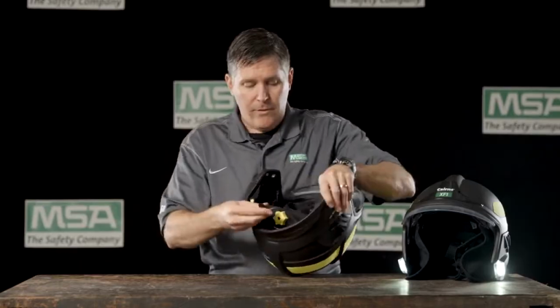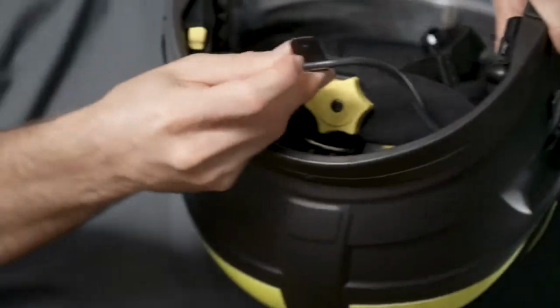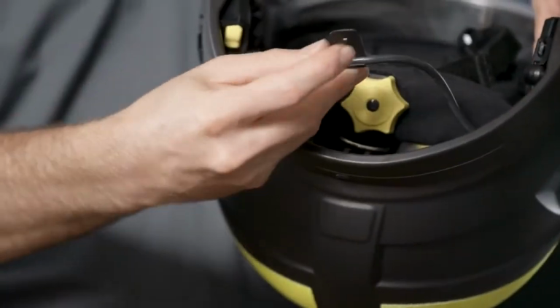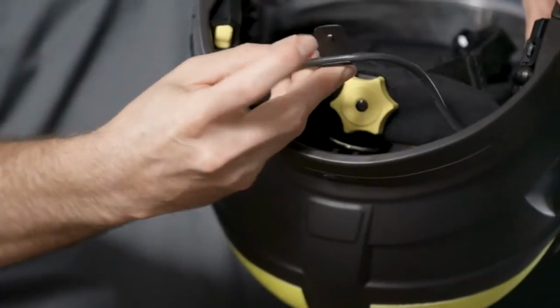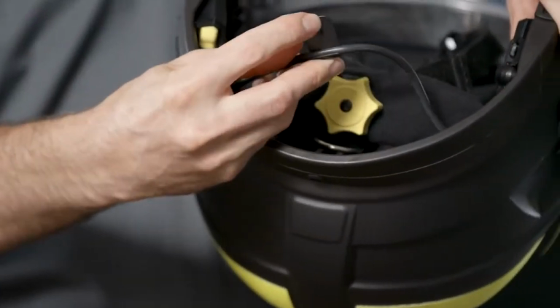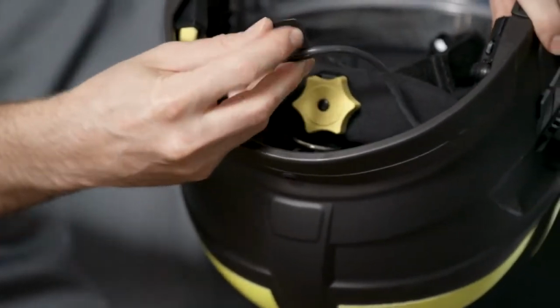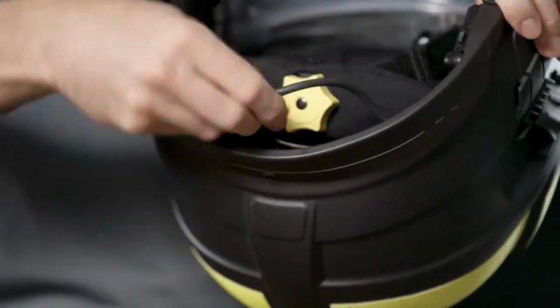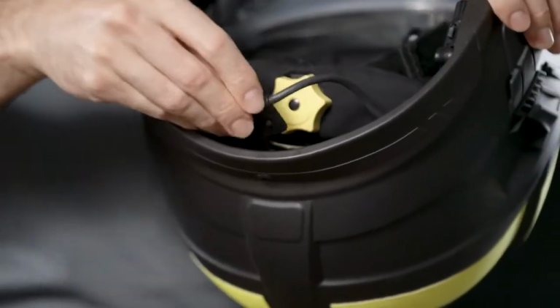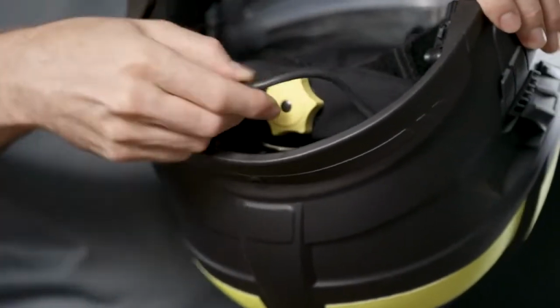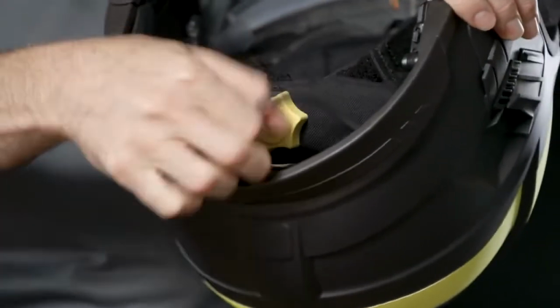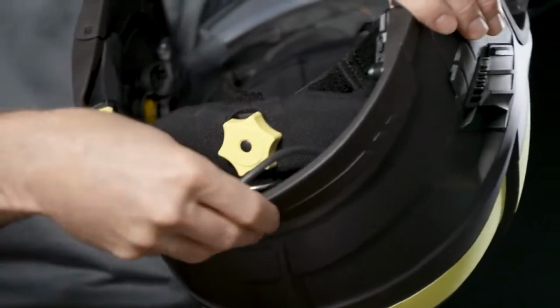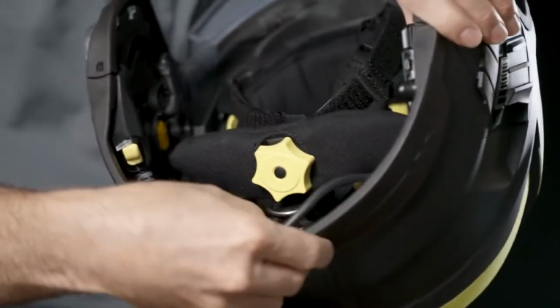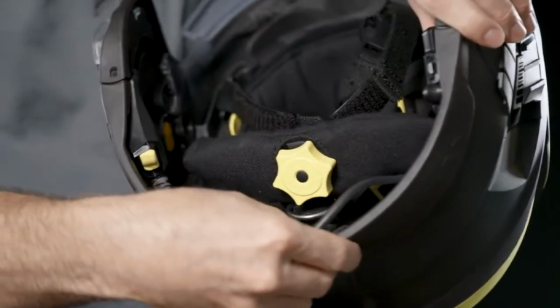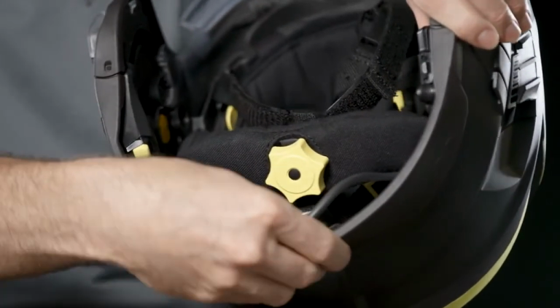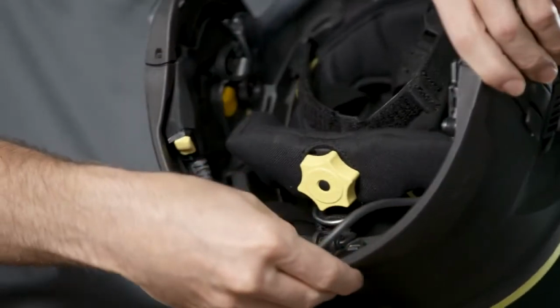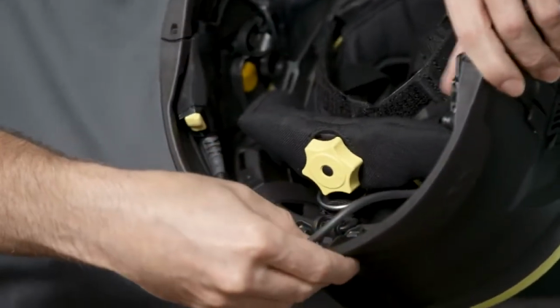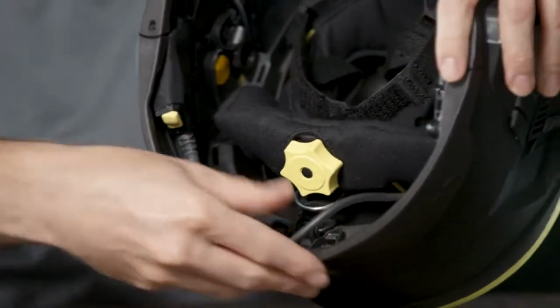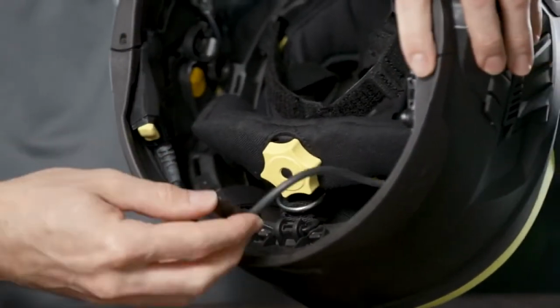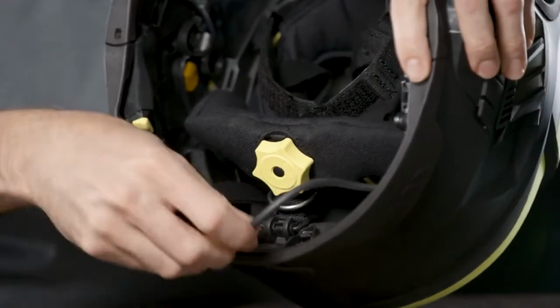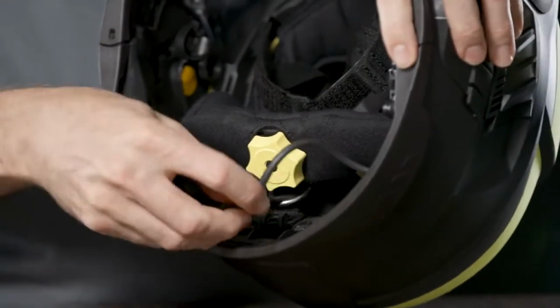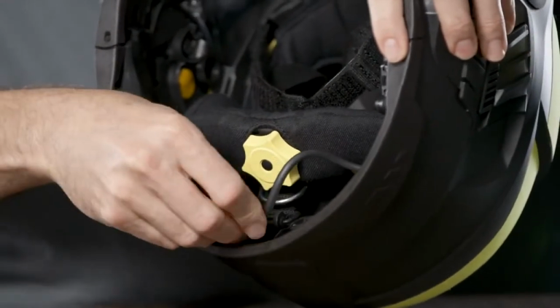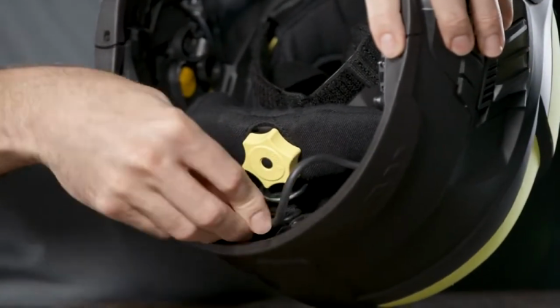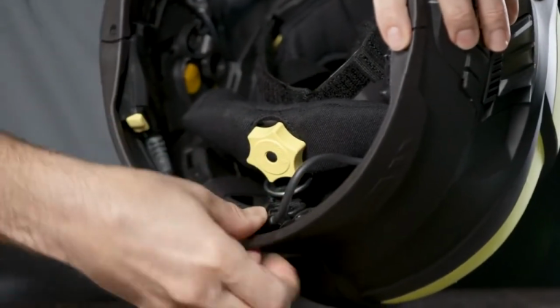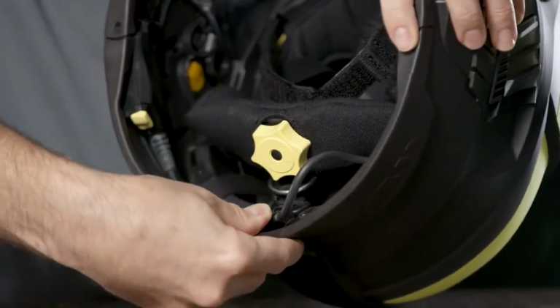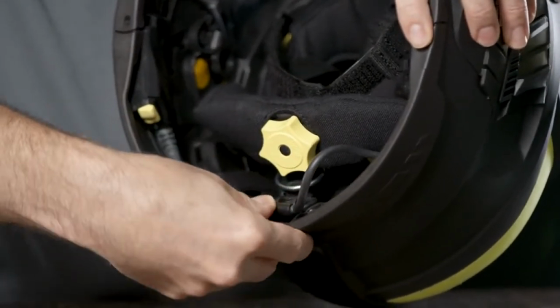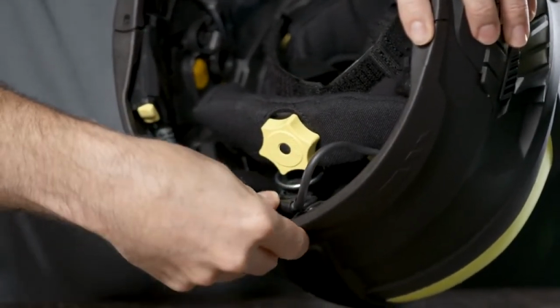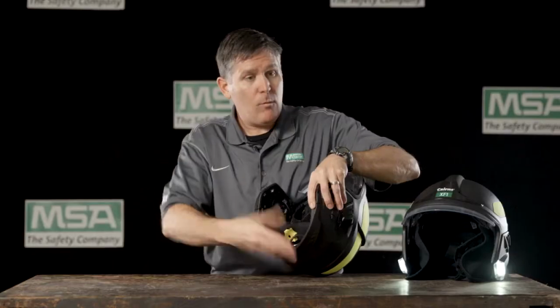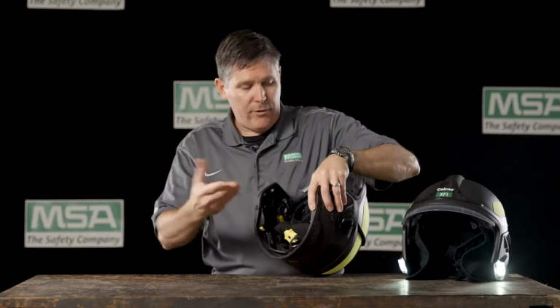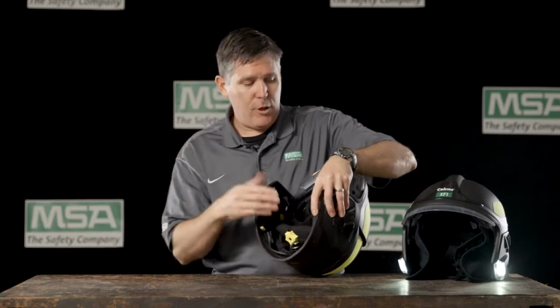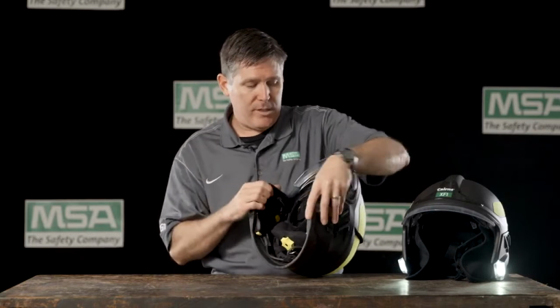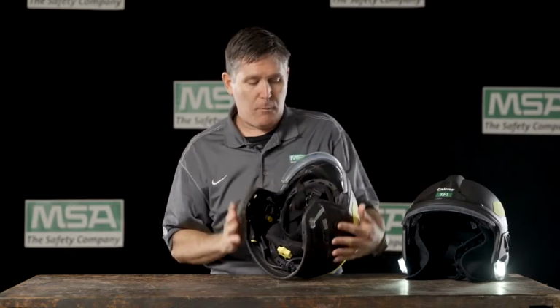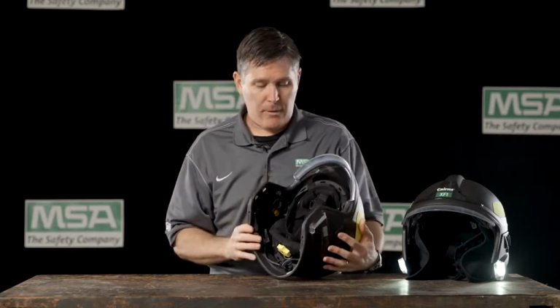The last piece of installation is the tab at the back. There's a sizing marker on the shell — M for medium, L for large. There's a little slot where that tab goes in, and again when you hear the click you know it's installed properly.